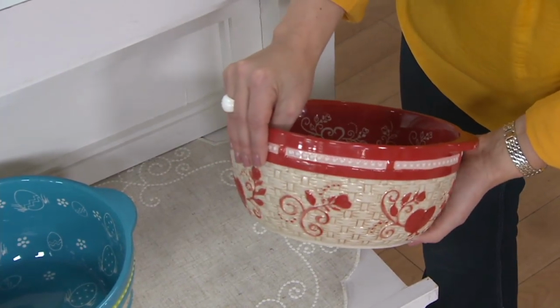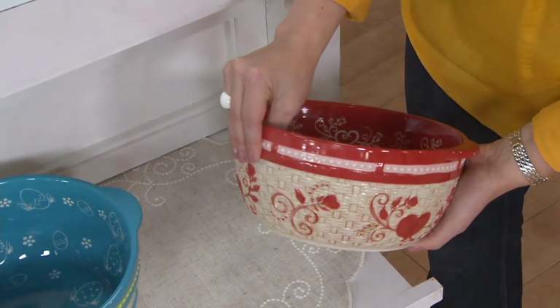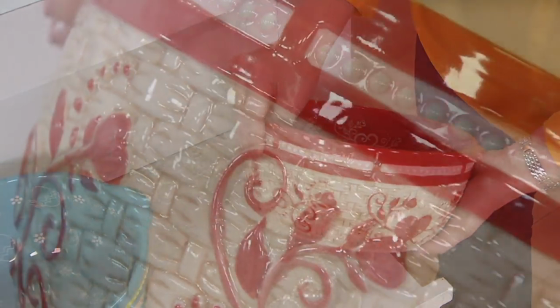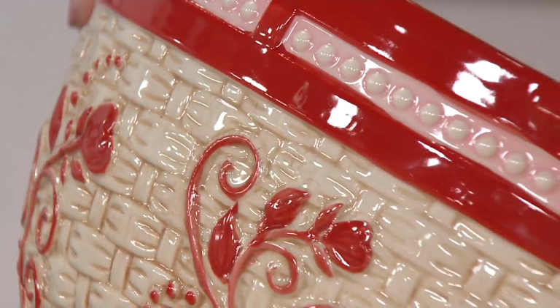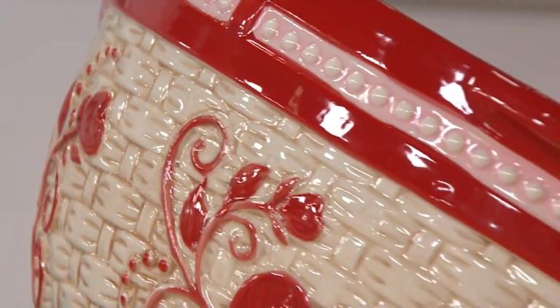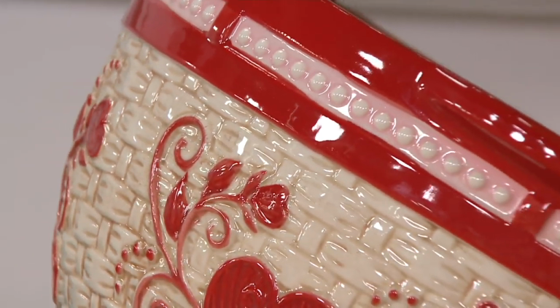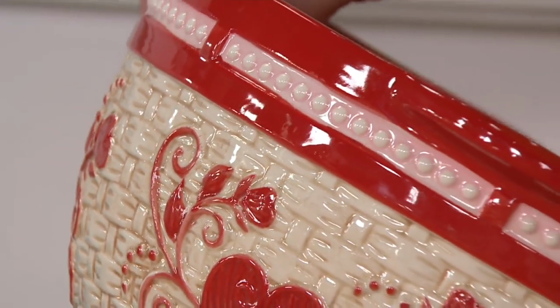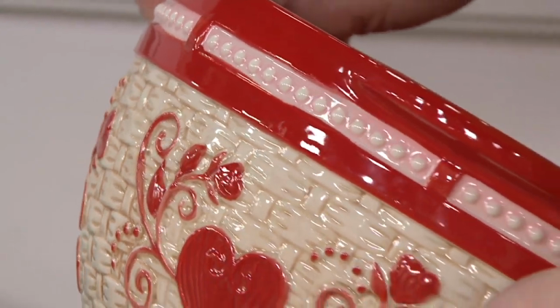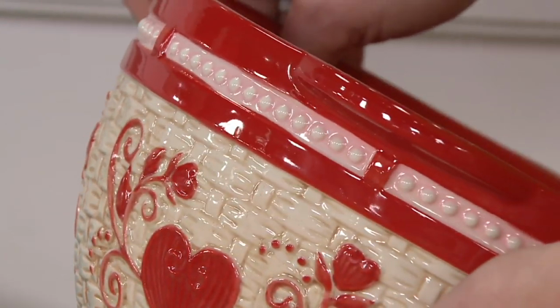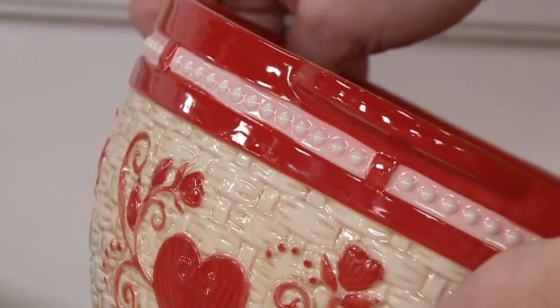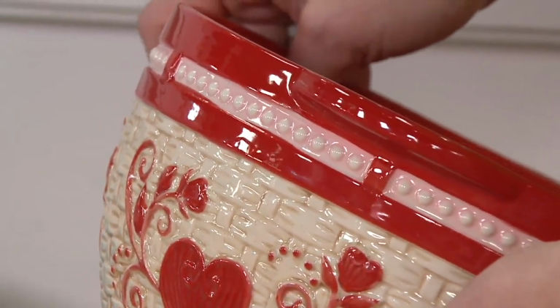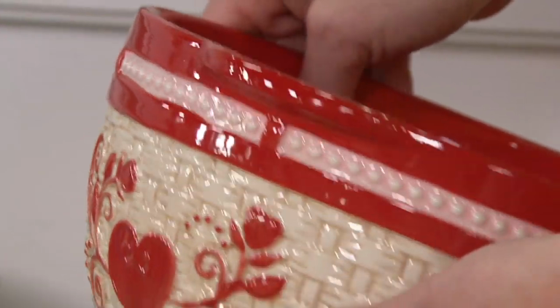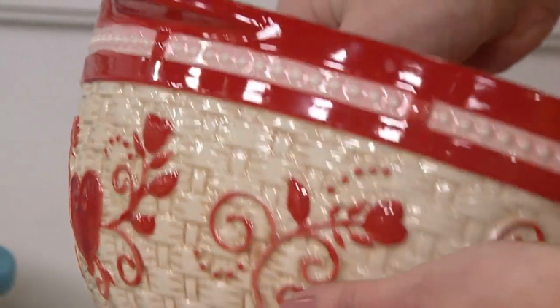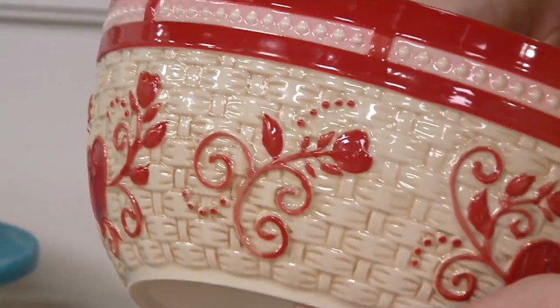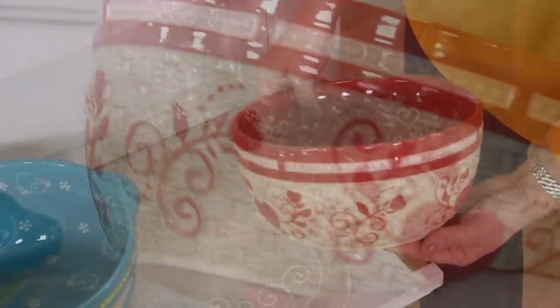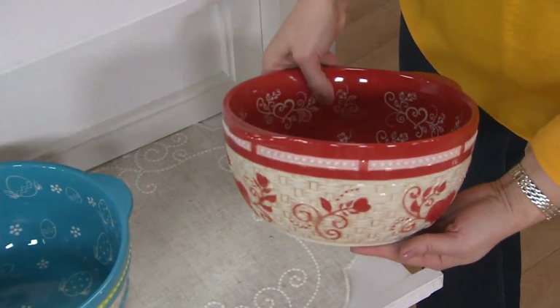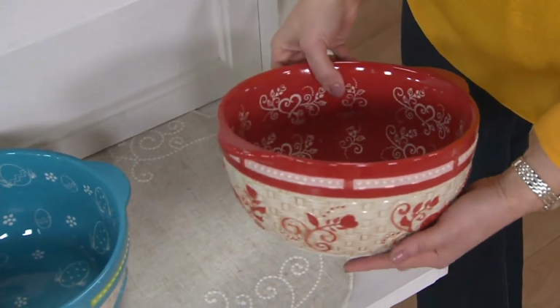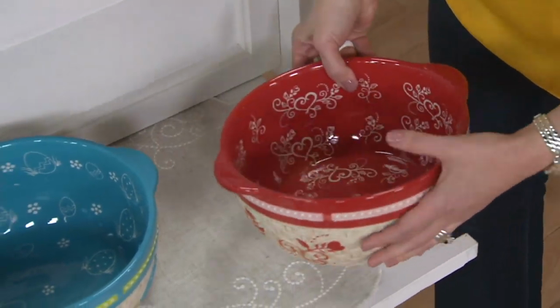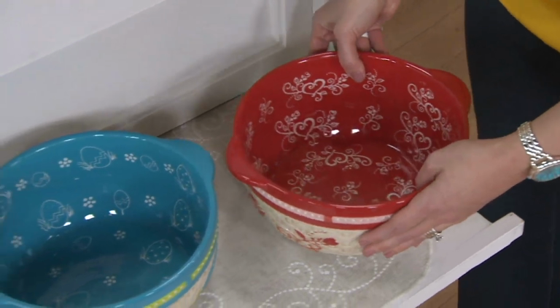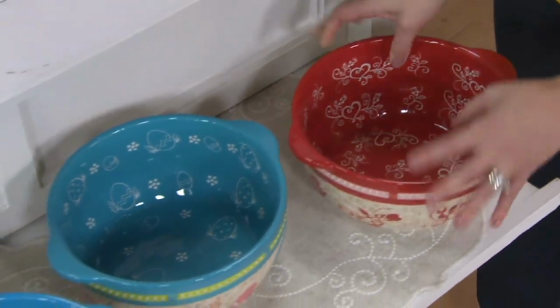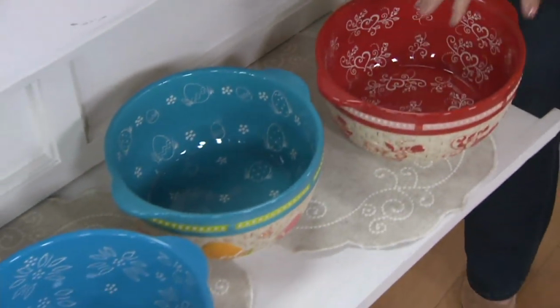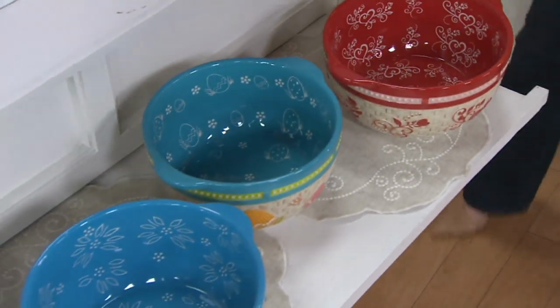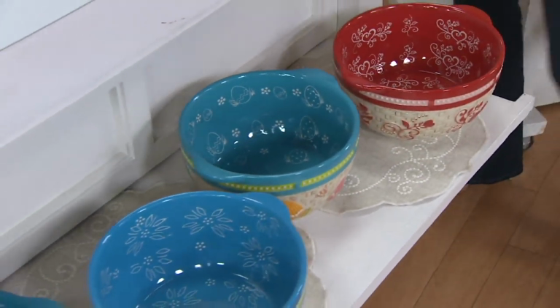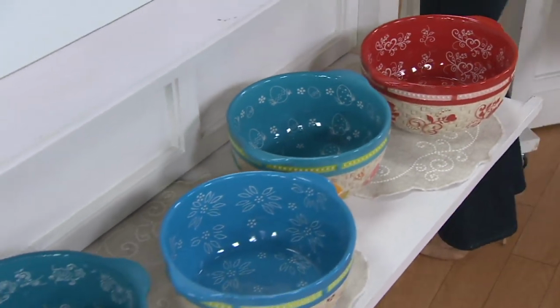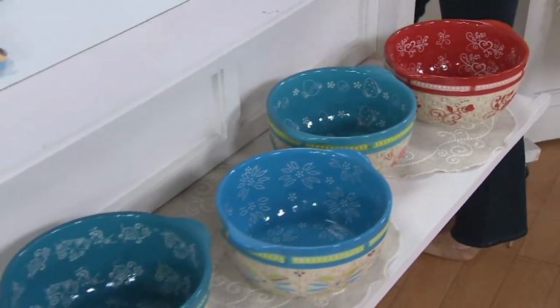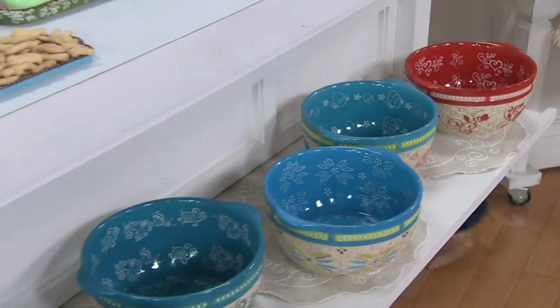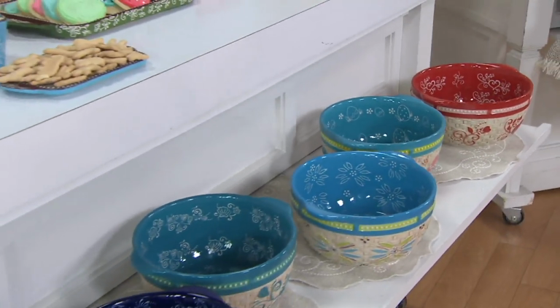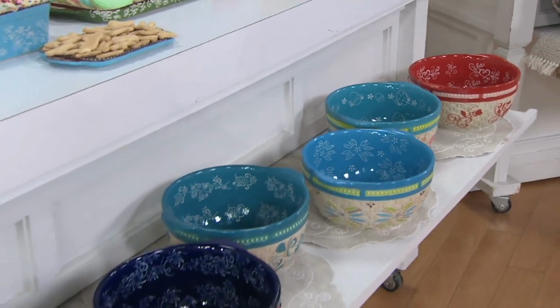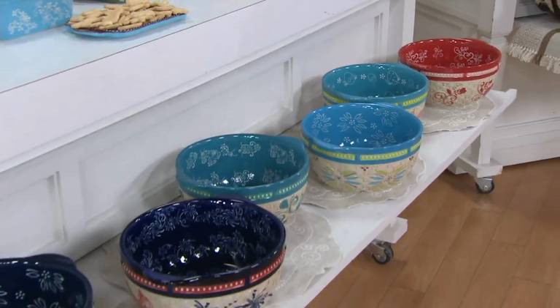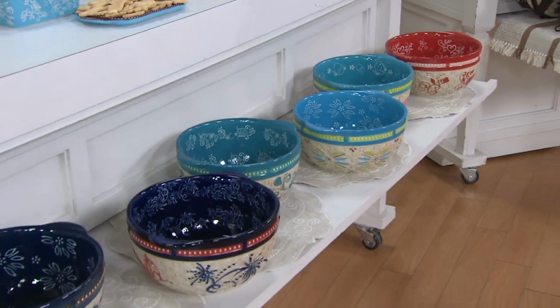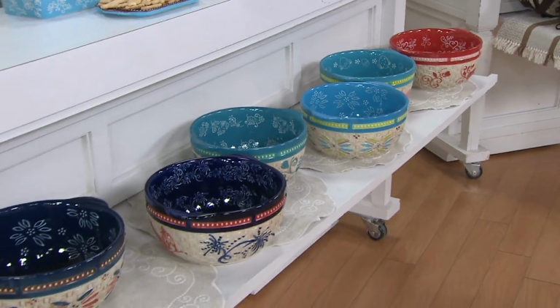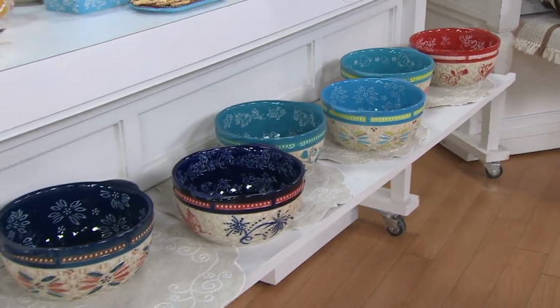The Romance pattern features that deep Valentine's Day red with light pink beading on the outside — just so gorgeous. We're showing you one bowl, but you get three. I don't look at this and think that's just for Valentine's Day — this is pretty year-round. You get three of them: a three-quart, two-quart, and a one-quart. The shamrock has been popular here so far — just let us know which one you want.